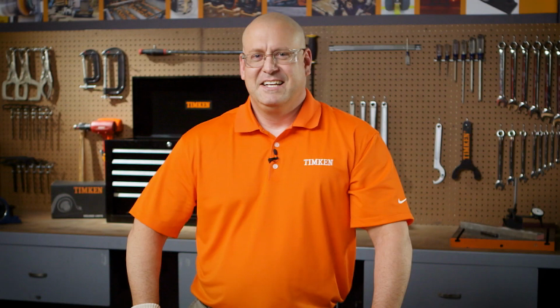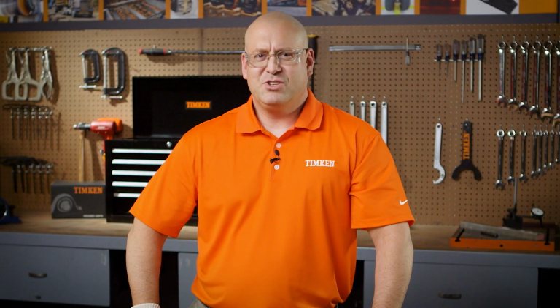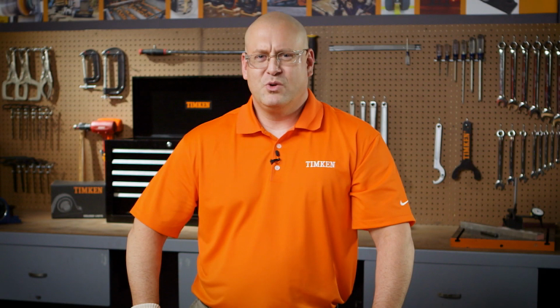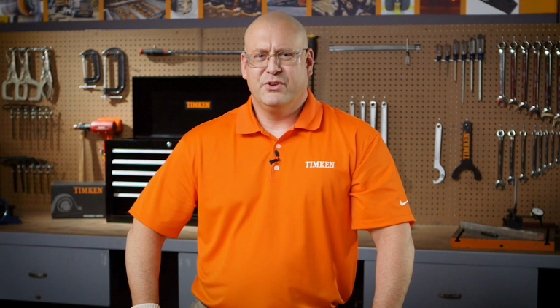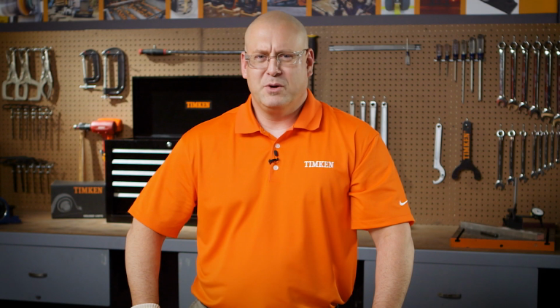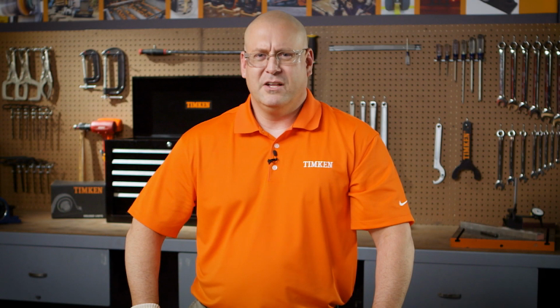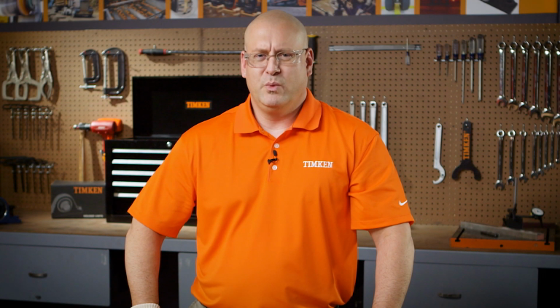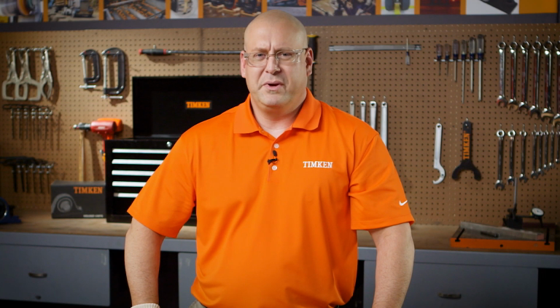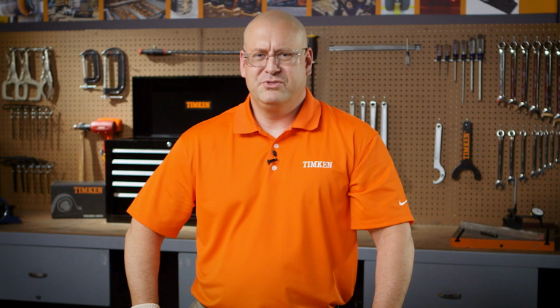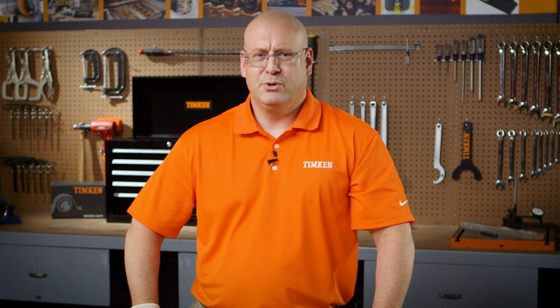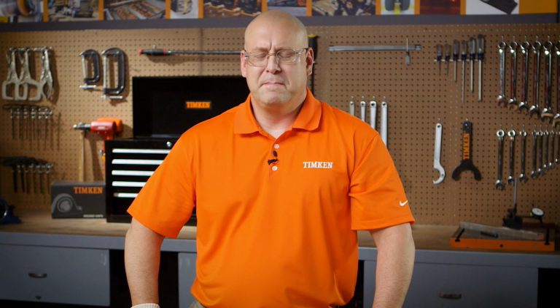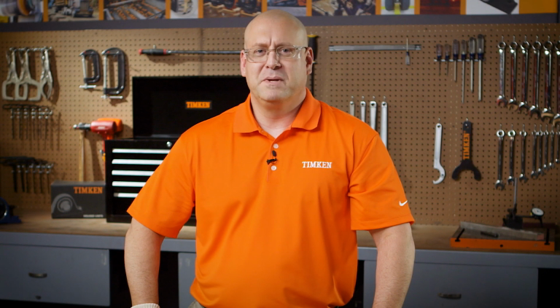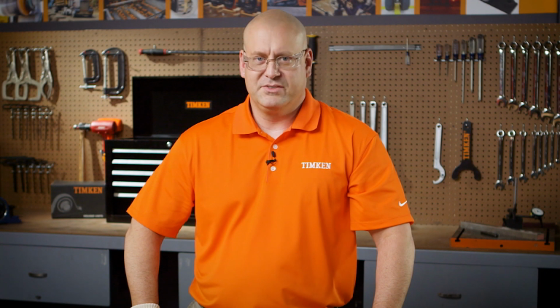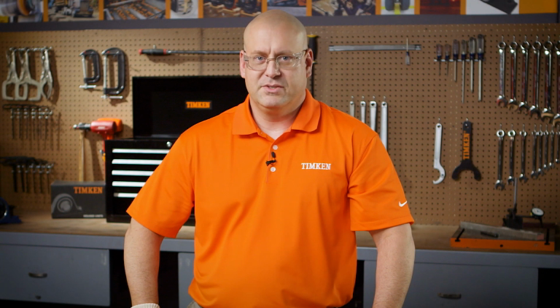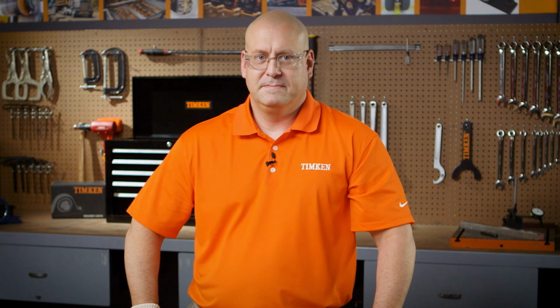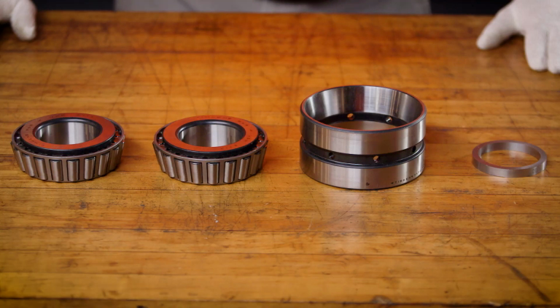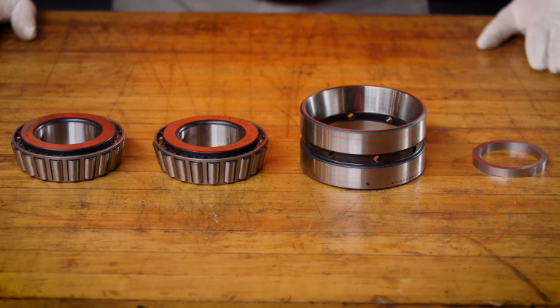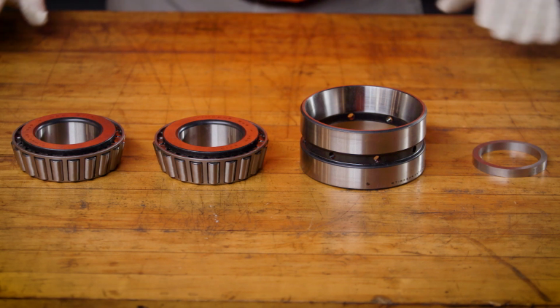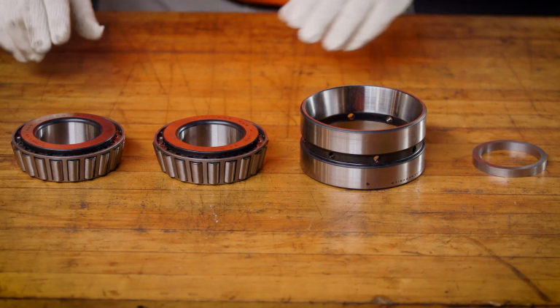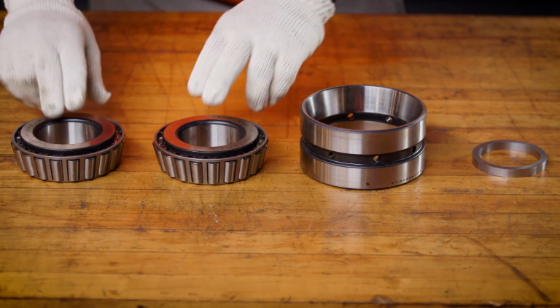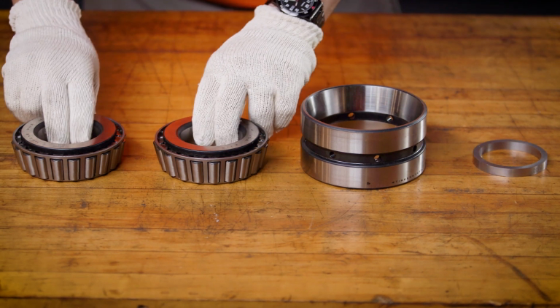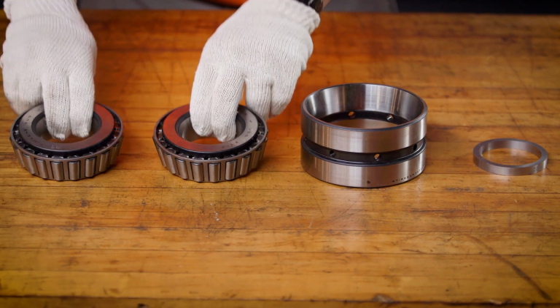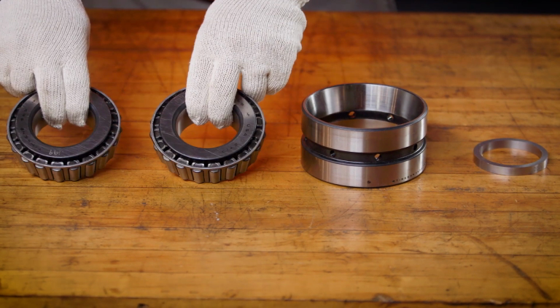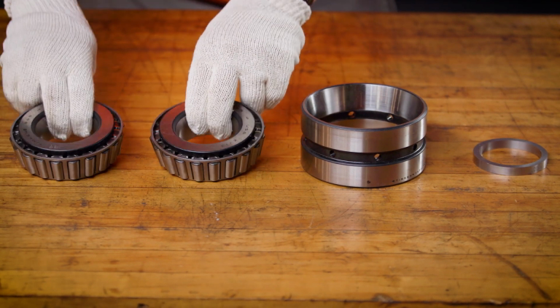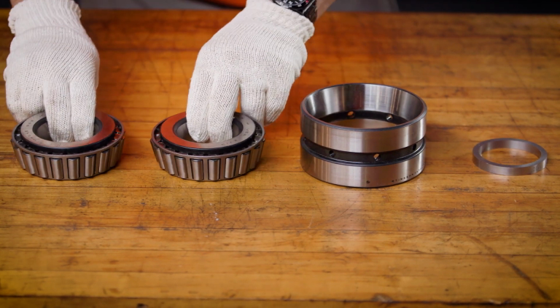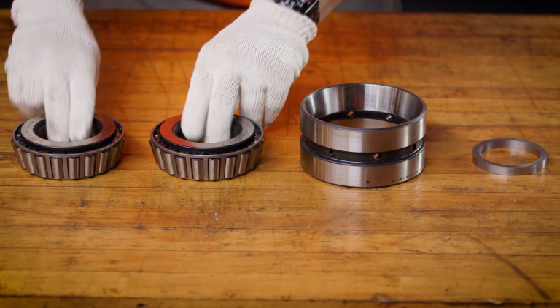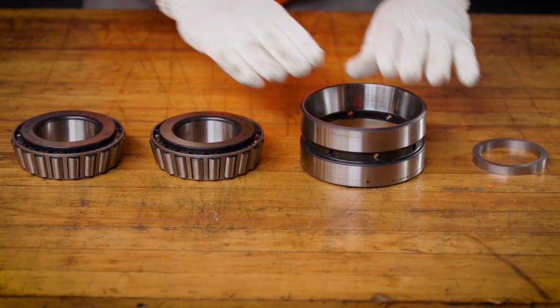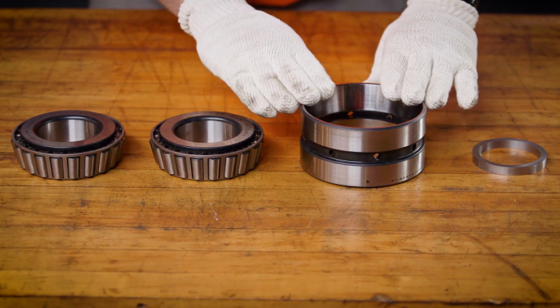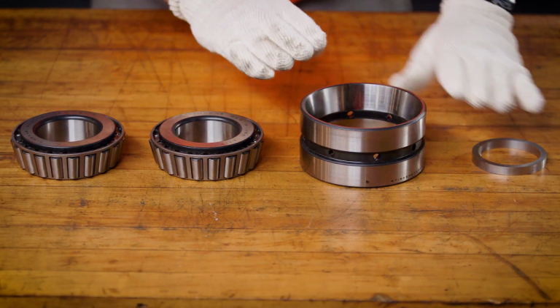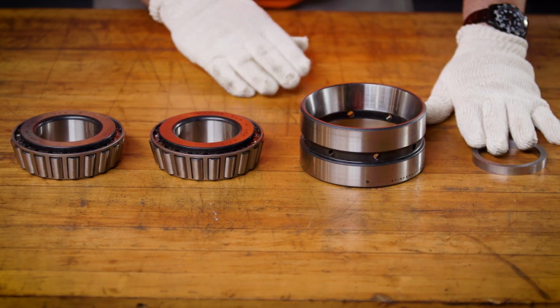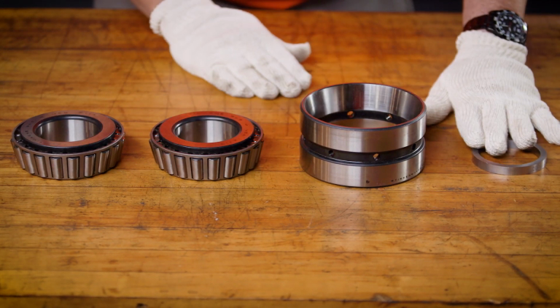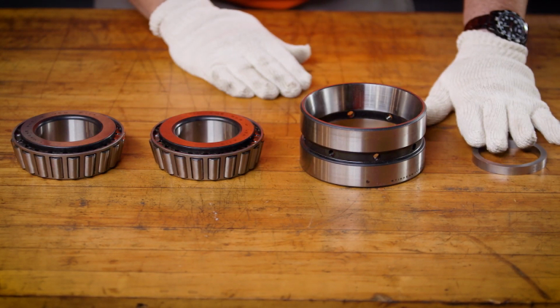Let's also cover the terminology we will be using during the measurement process. A TDO assembly is made of two cones, a double cup, and a cone spacer.